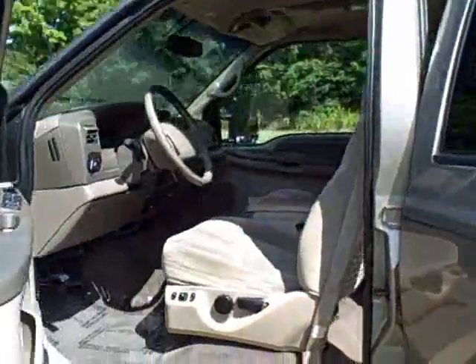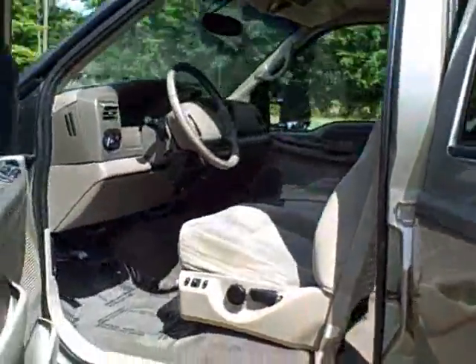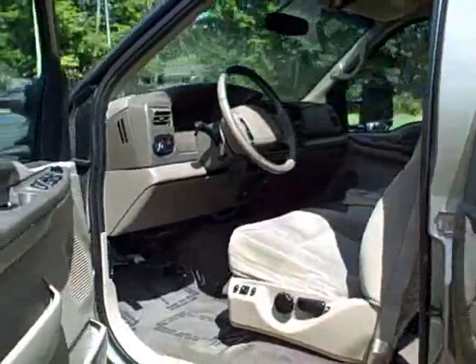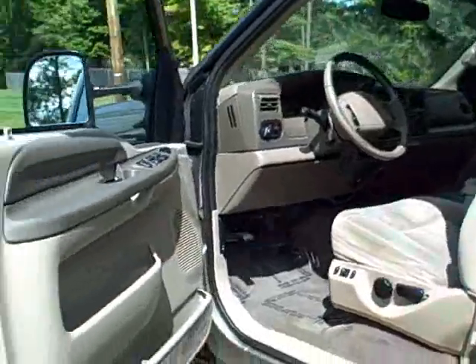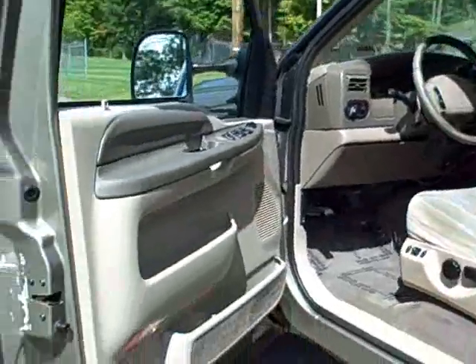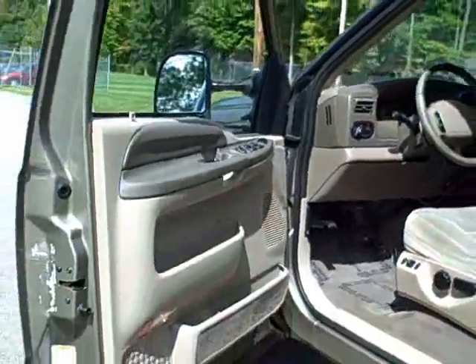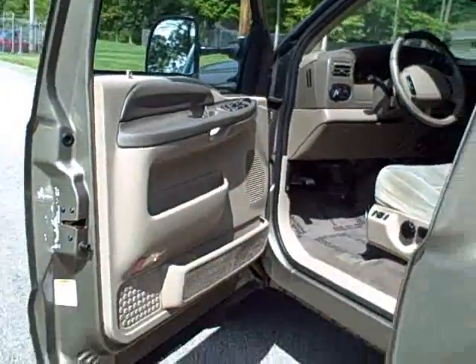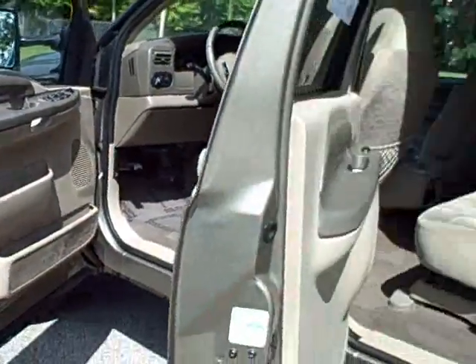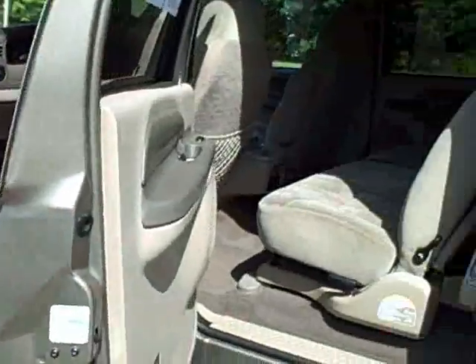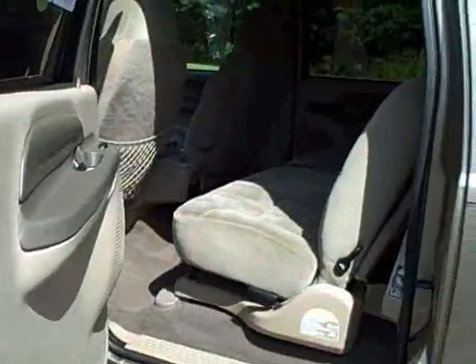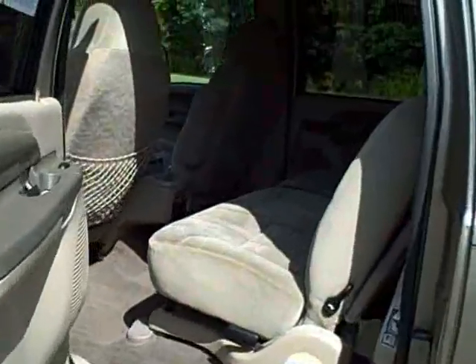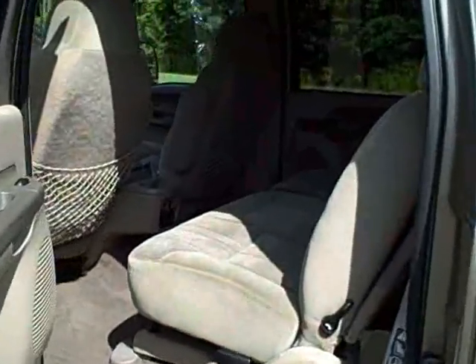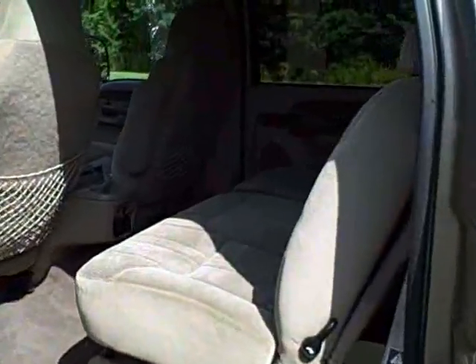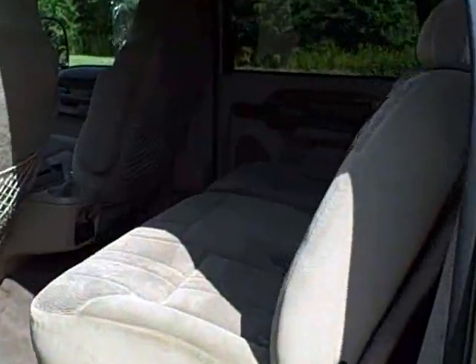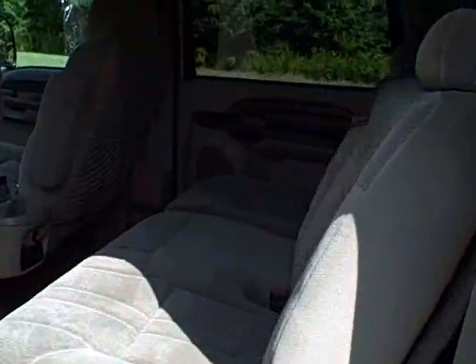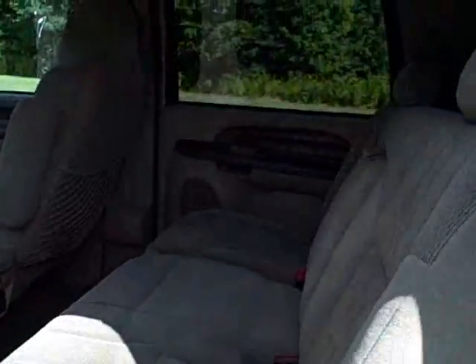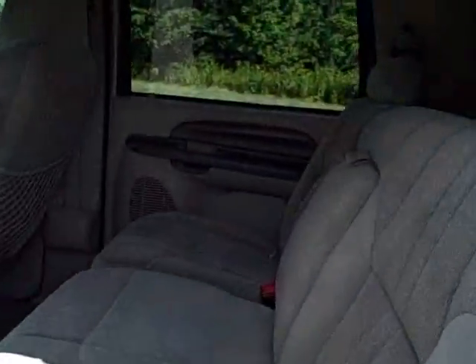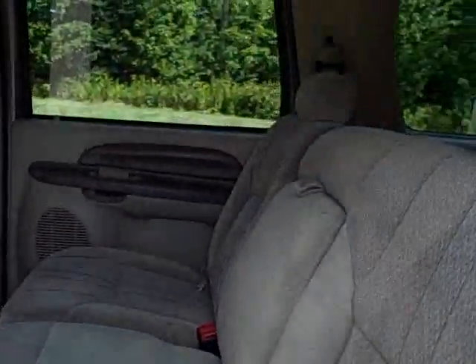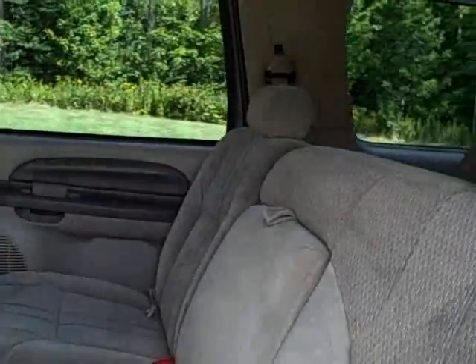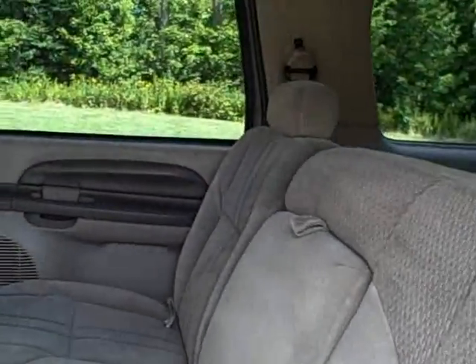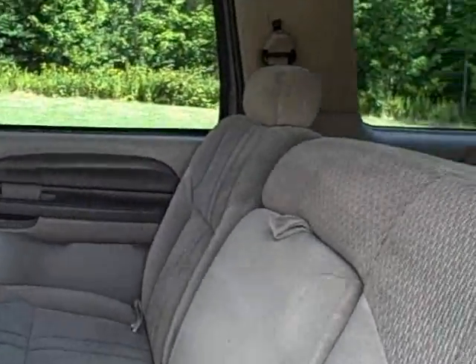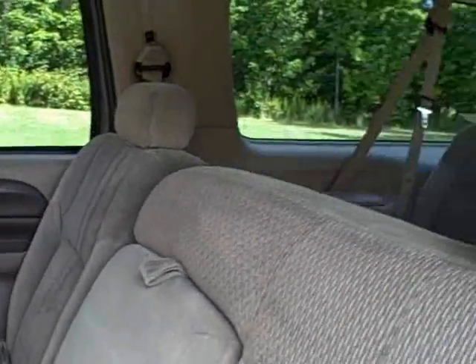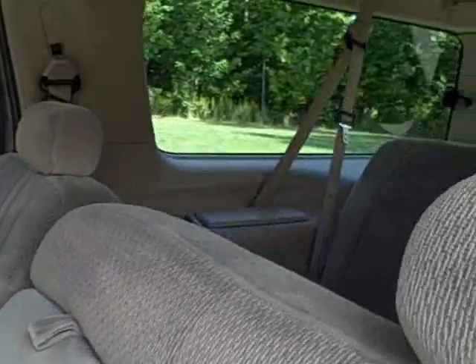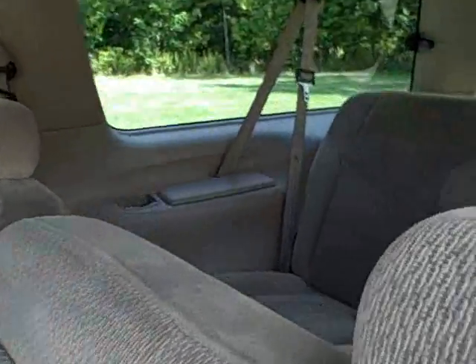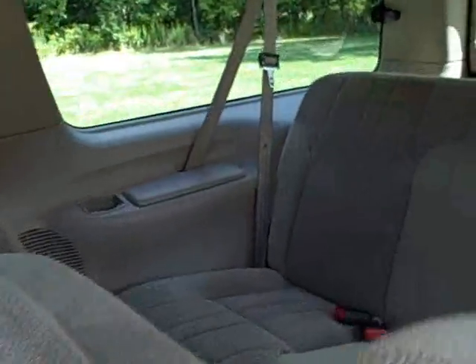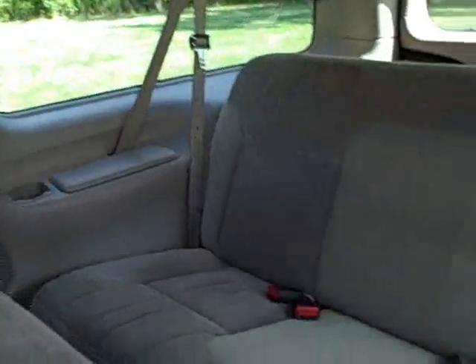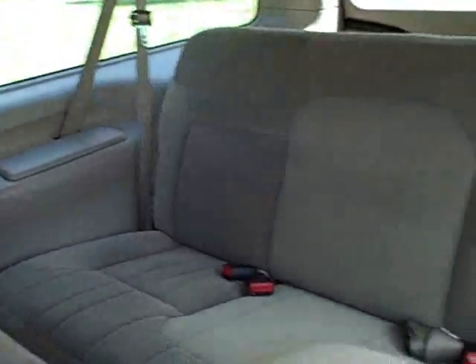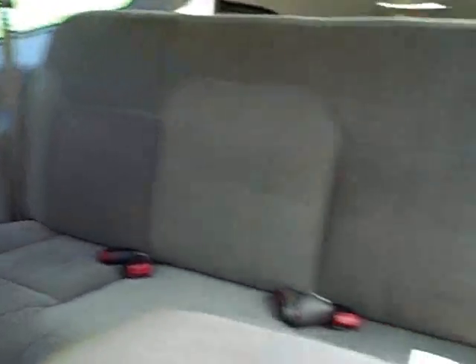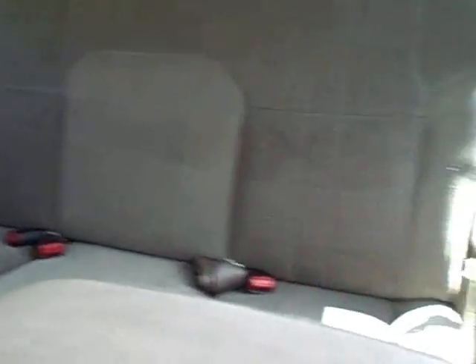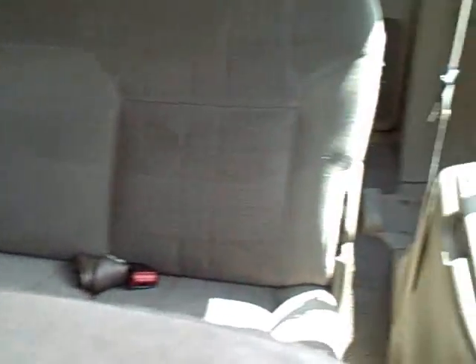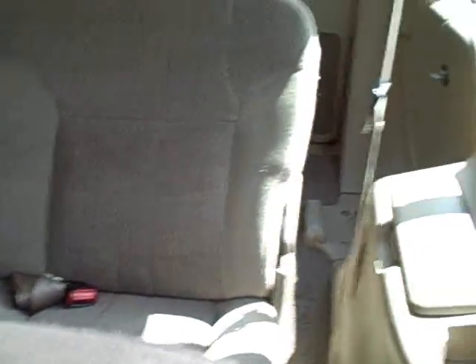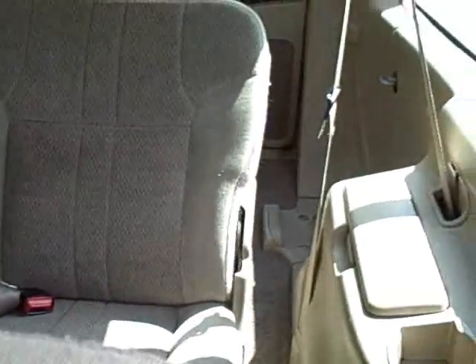It has 131,280 miles, is an 8-cylinder, 4-speed automatic with overdrive, and seats 8 passengers comfortably.